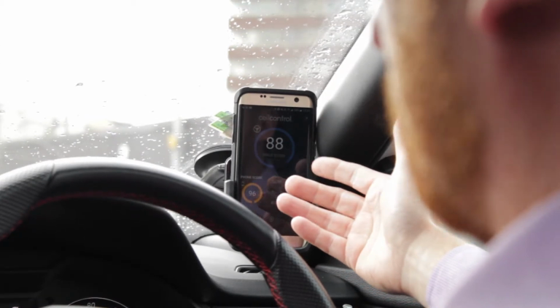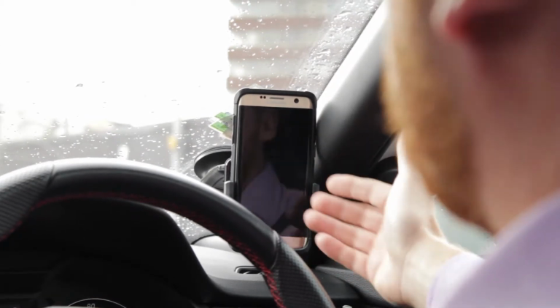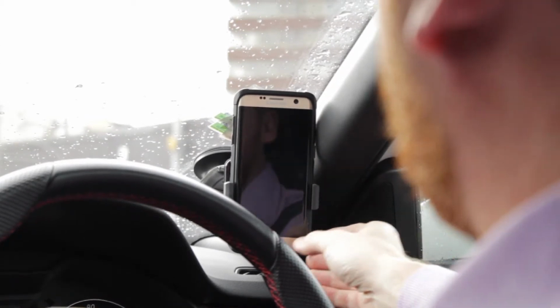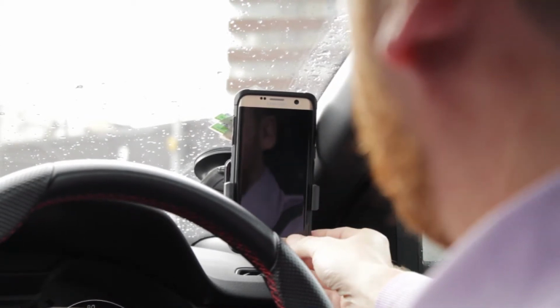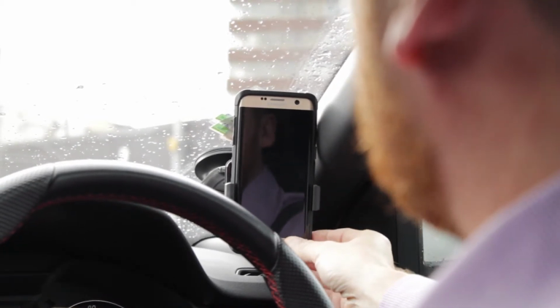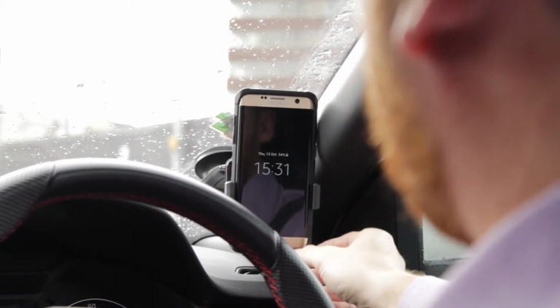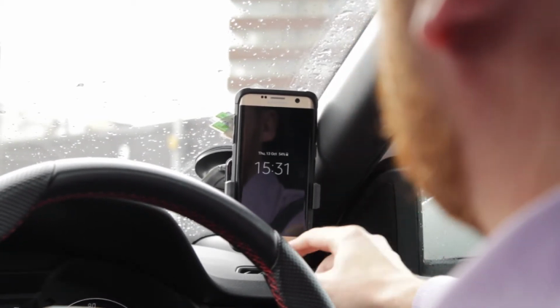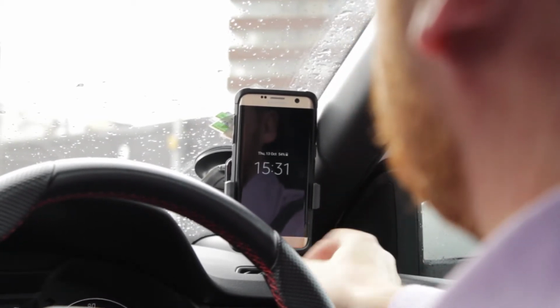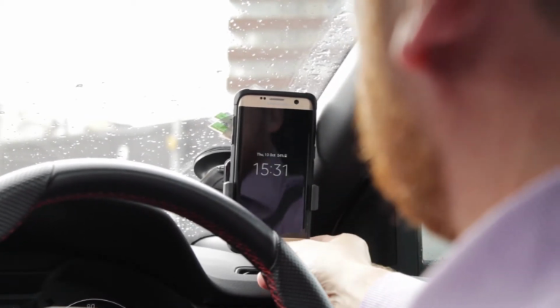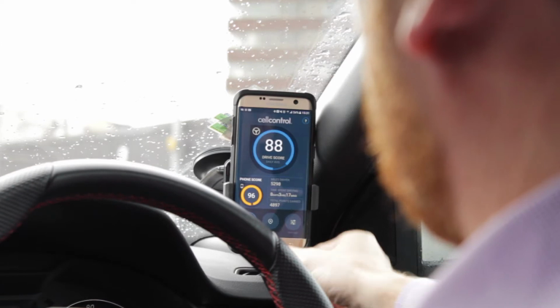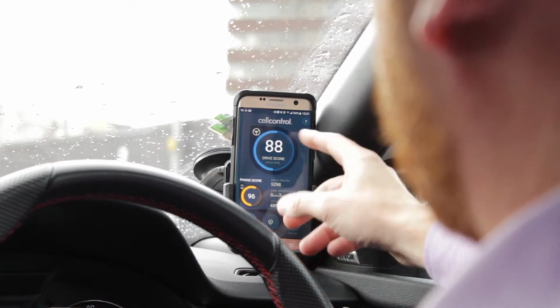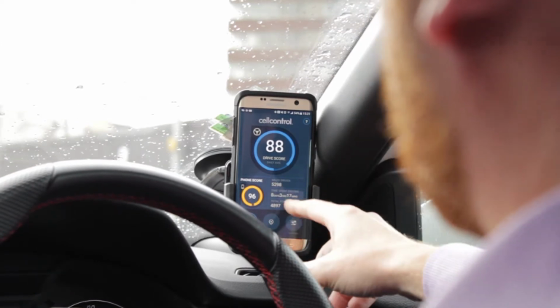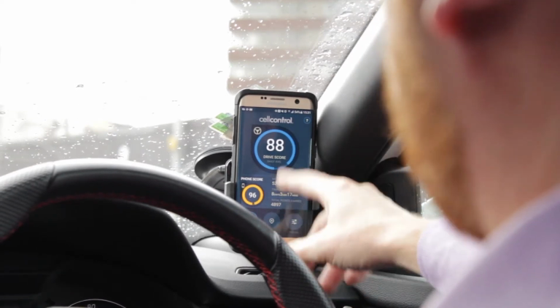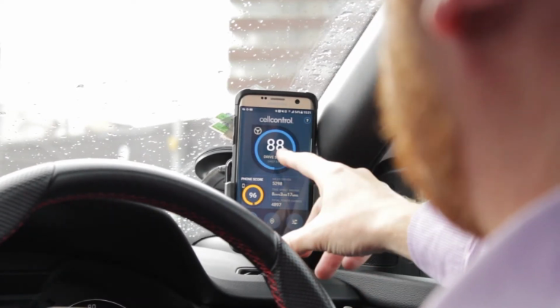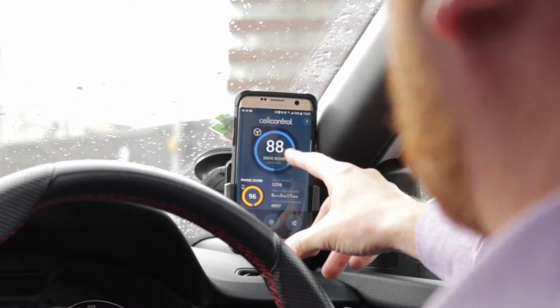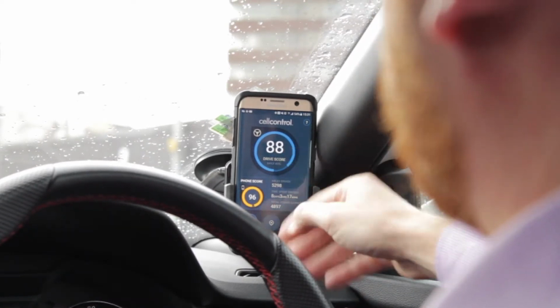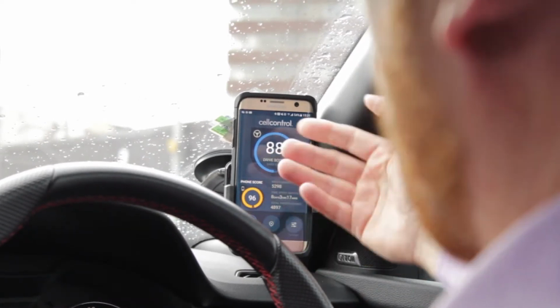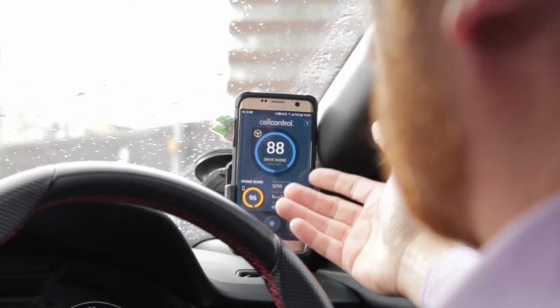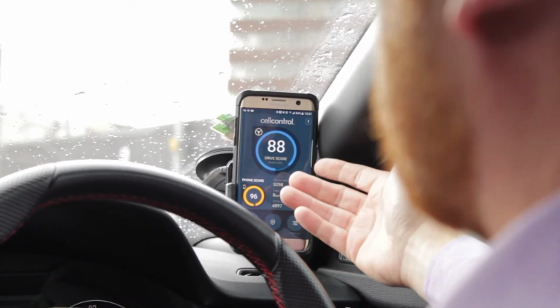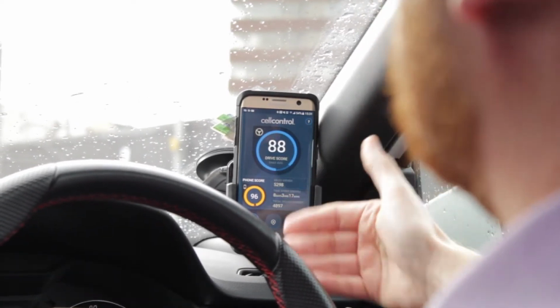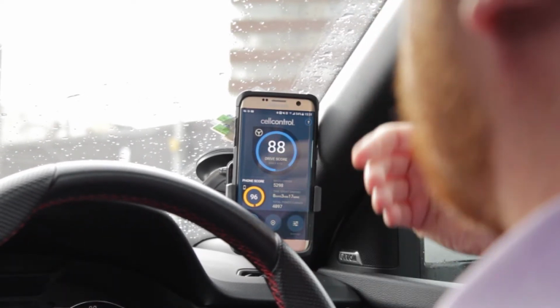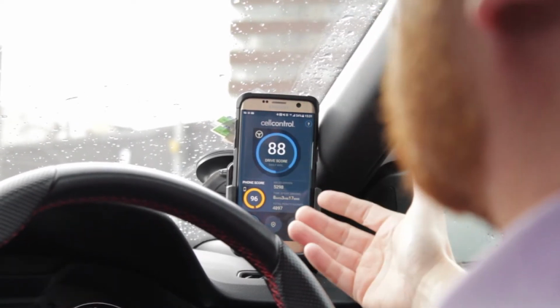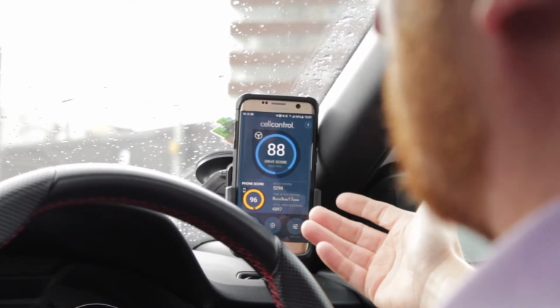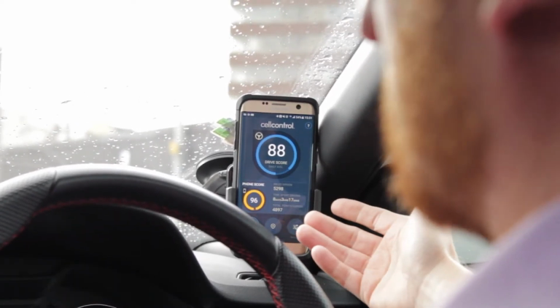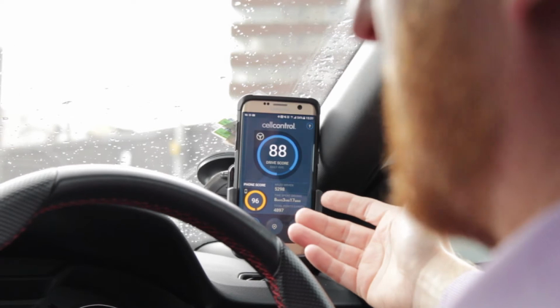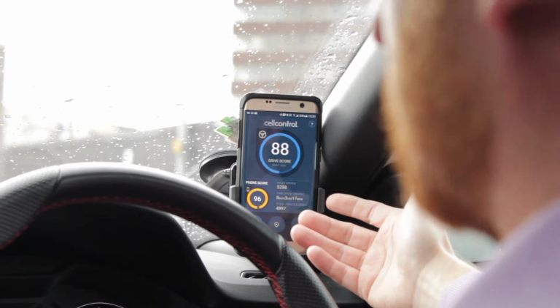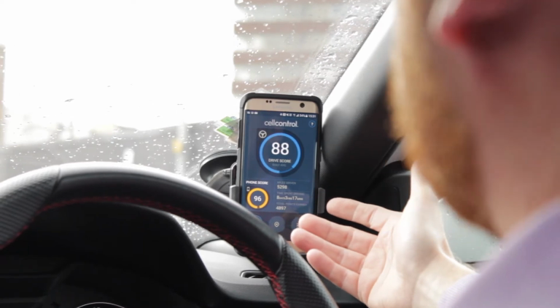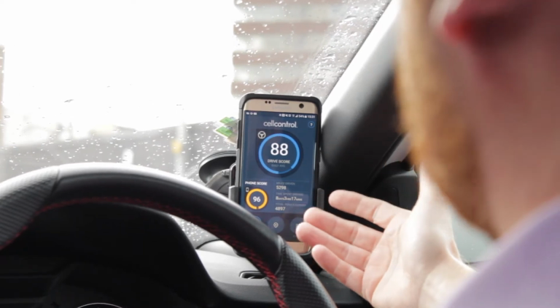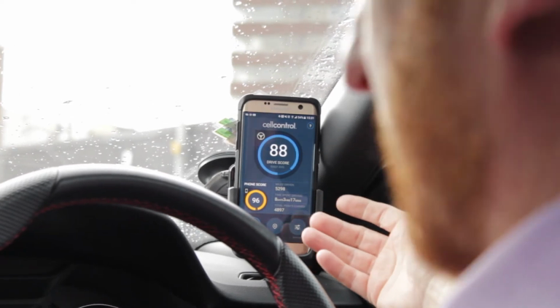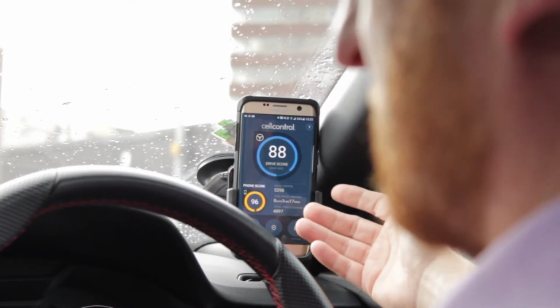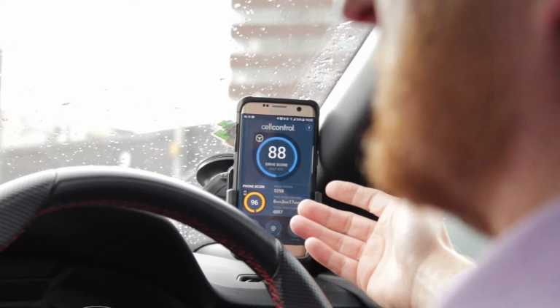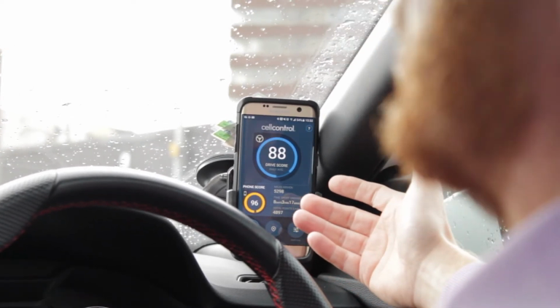When the car moves, the screen will go from cell control mode into a safe lock mode, and I can't use anything other than the Bluetooth phone.